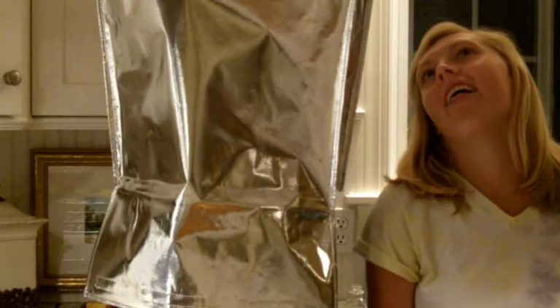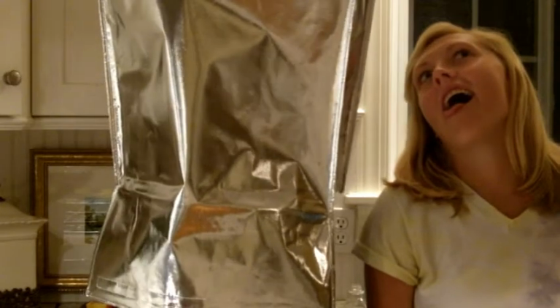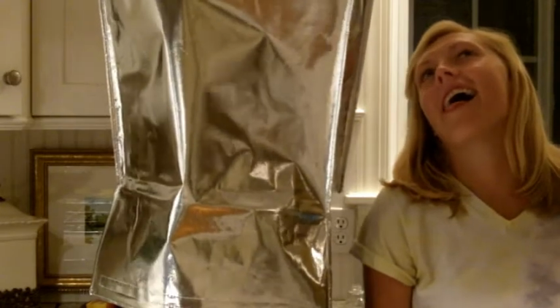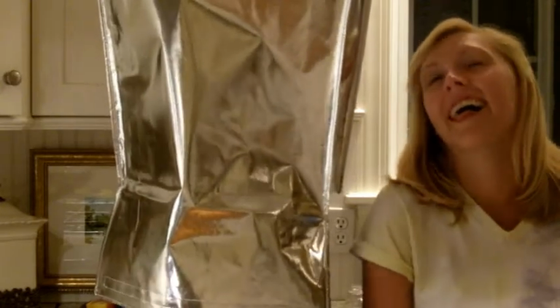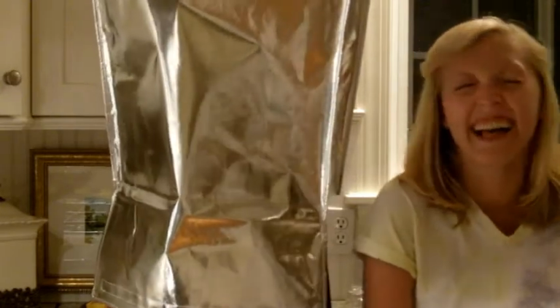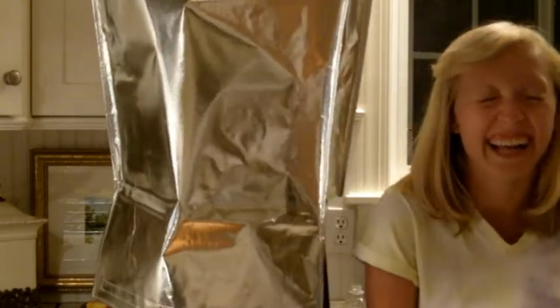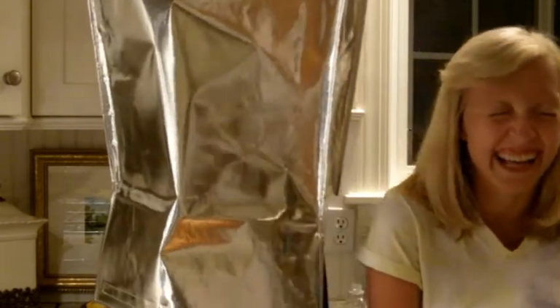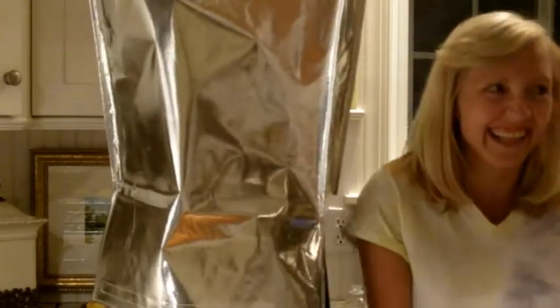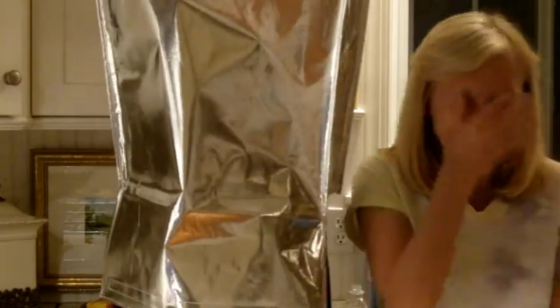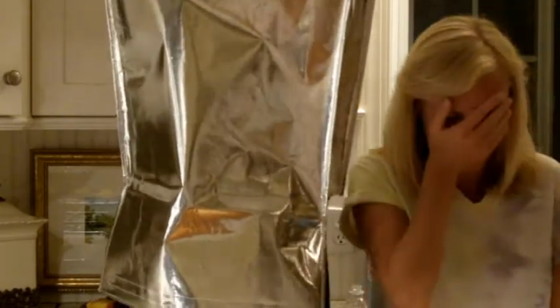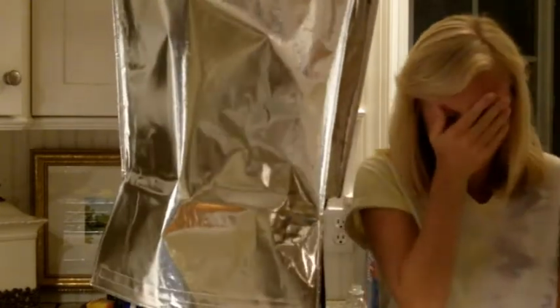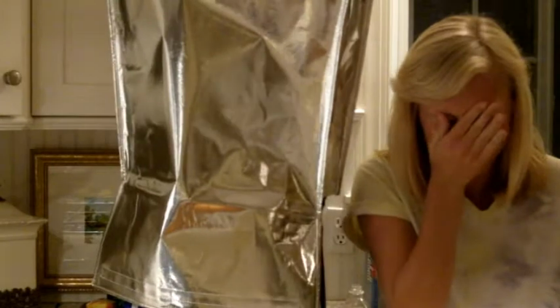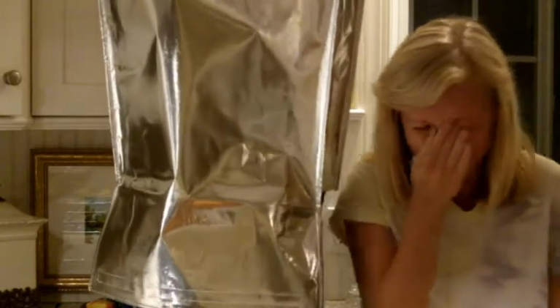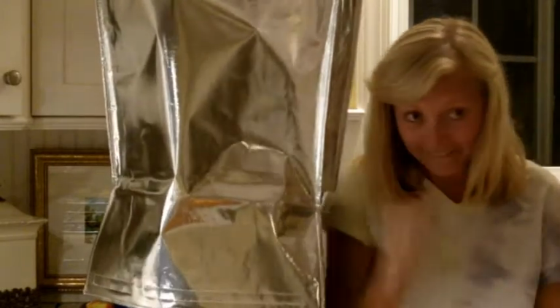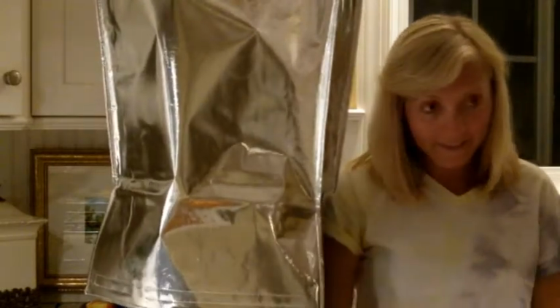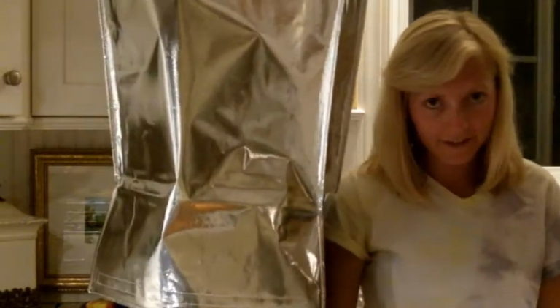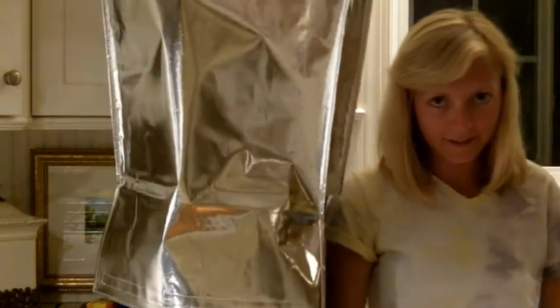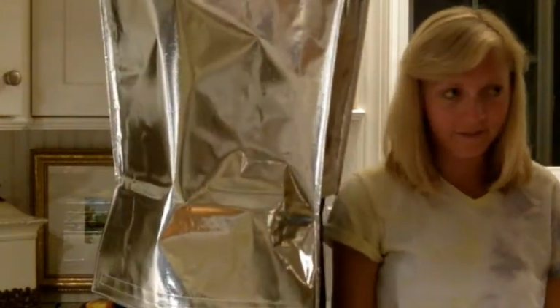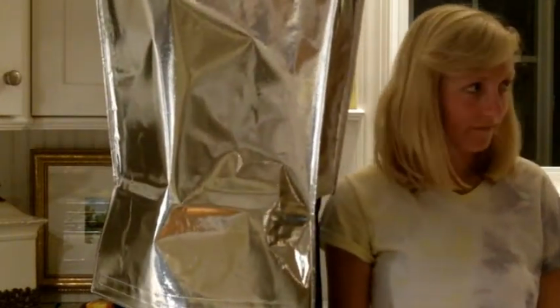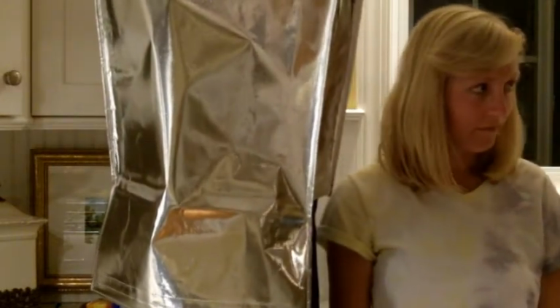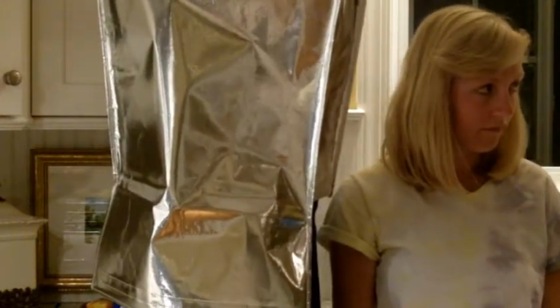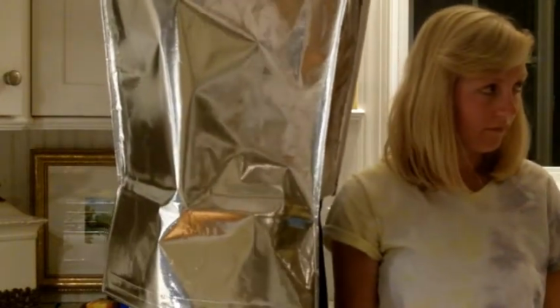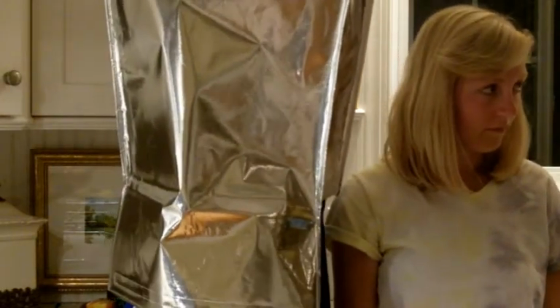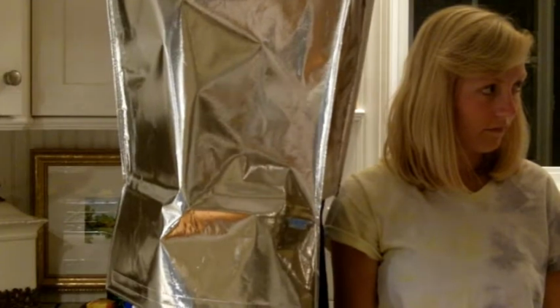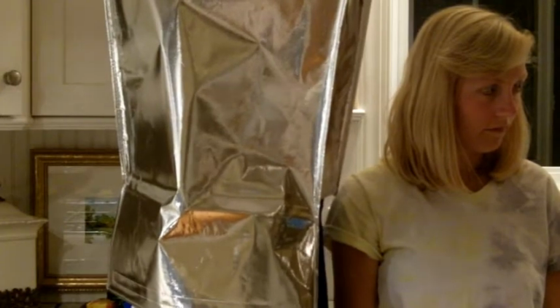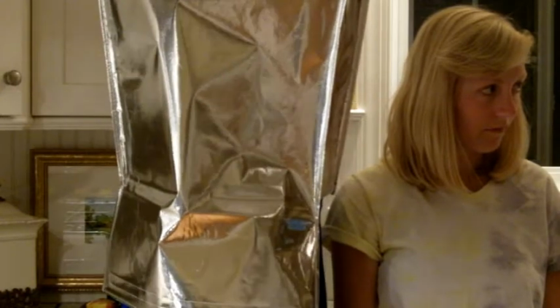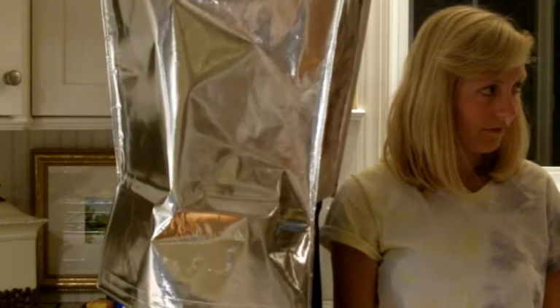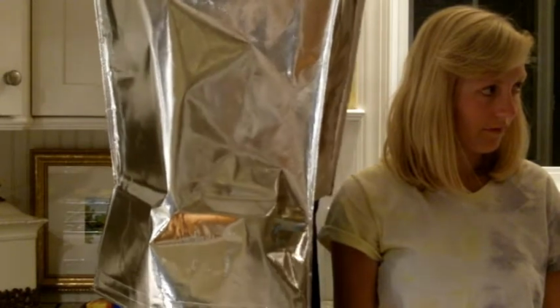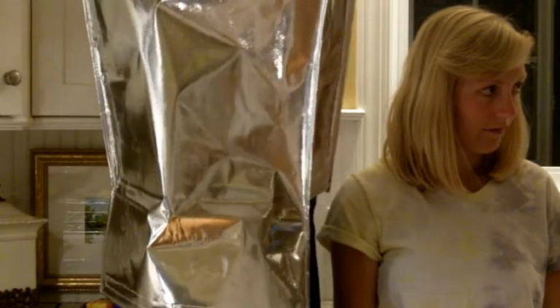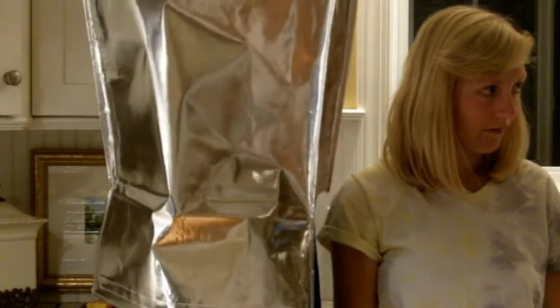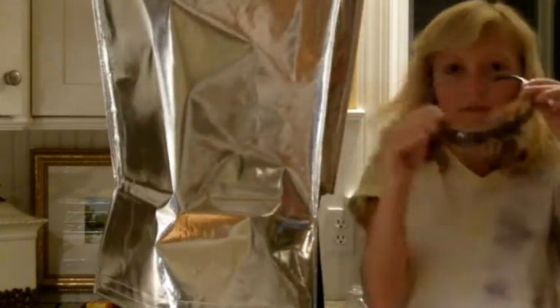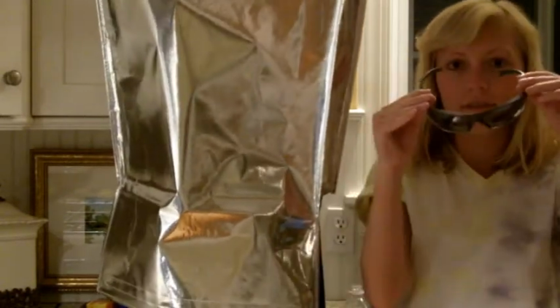Before we begin today's episode, we must state again that you must never perform these experiments at home. And to all of you who do, which you shouldn't, always wear your safety goggles.